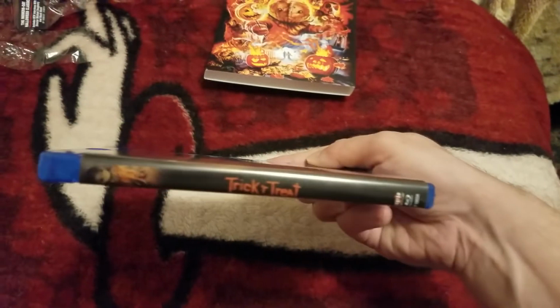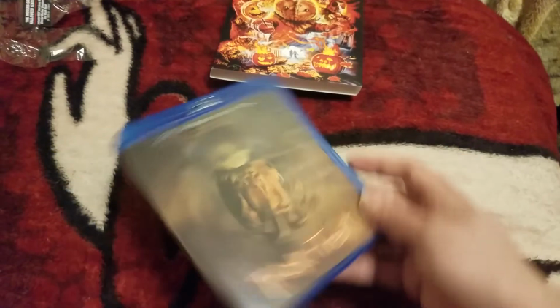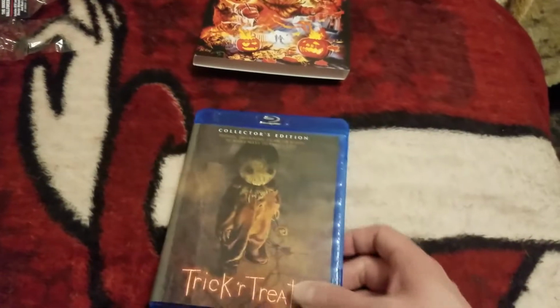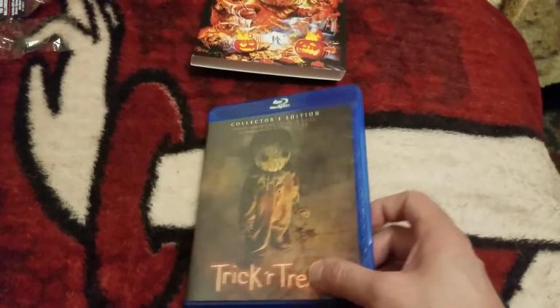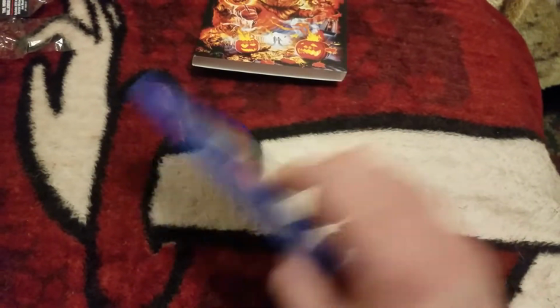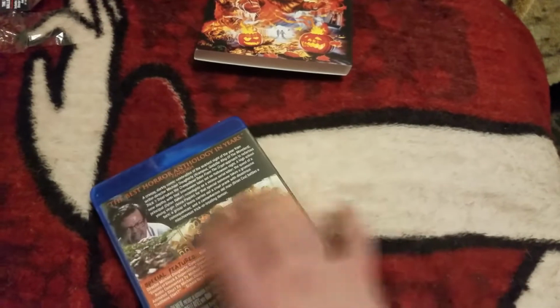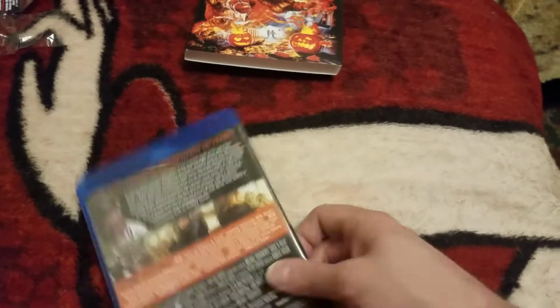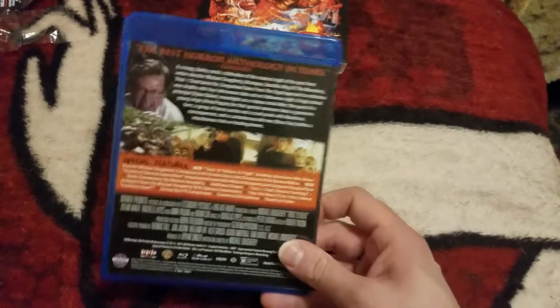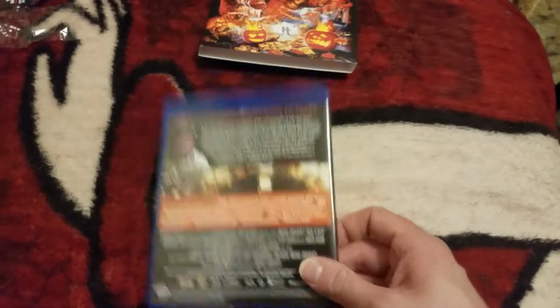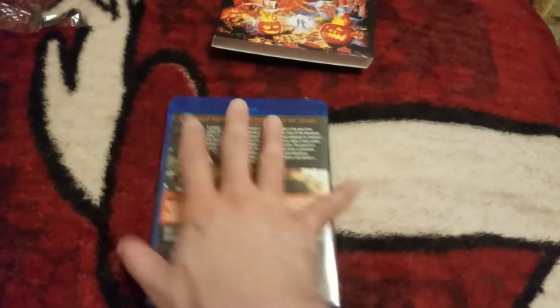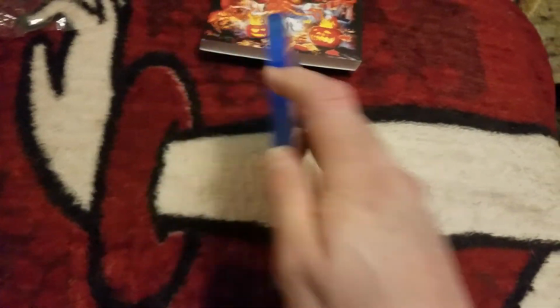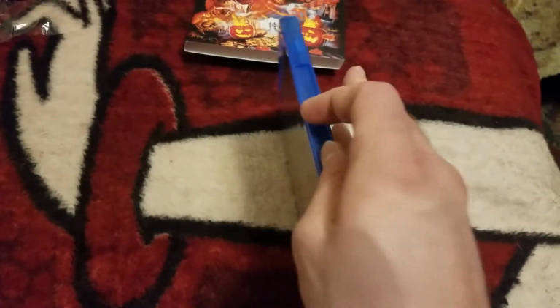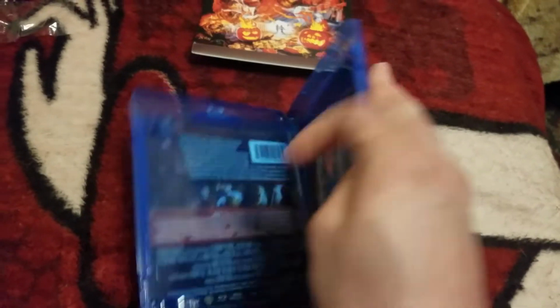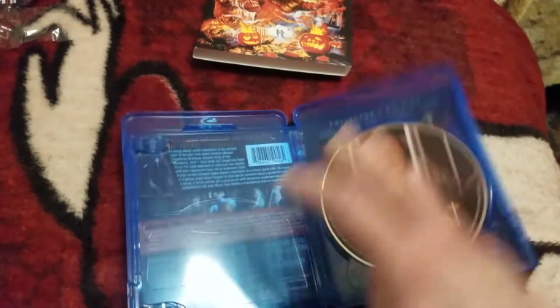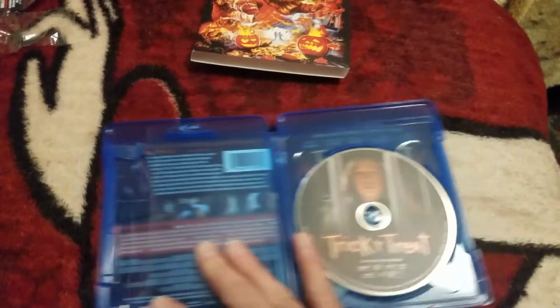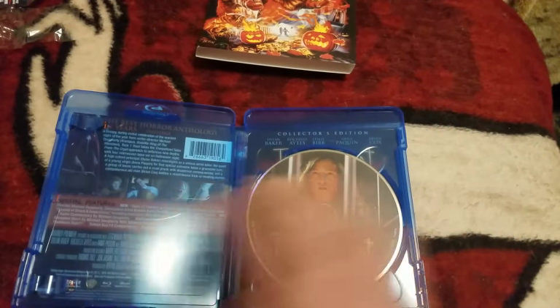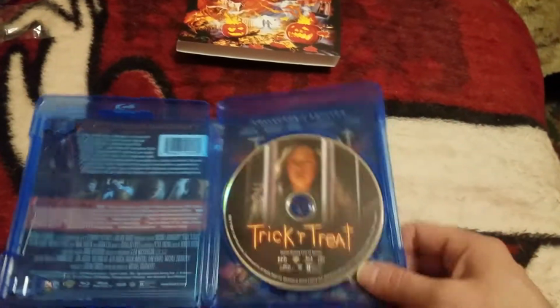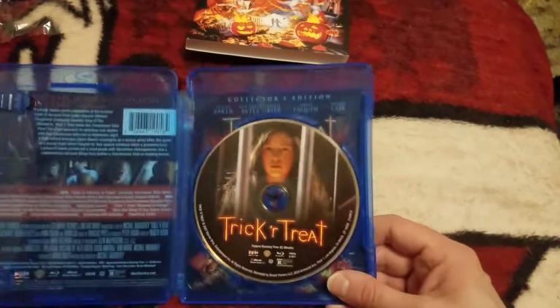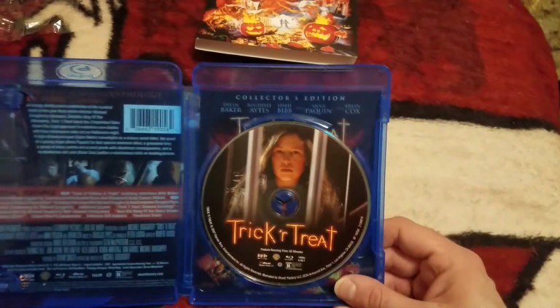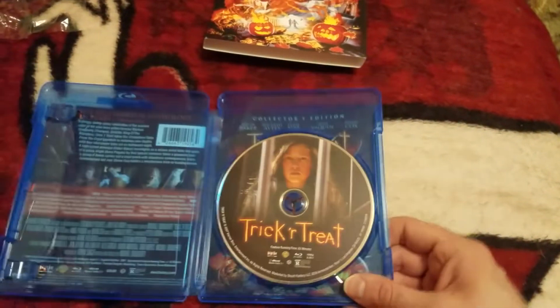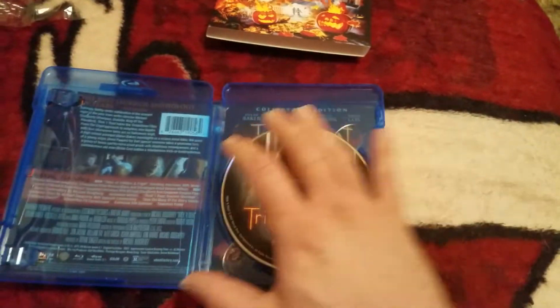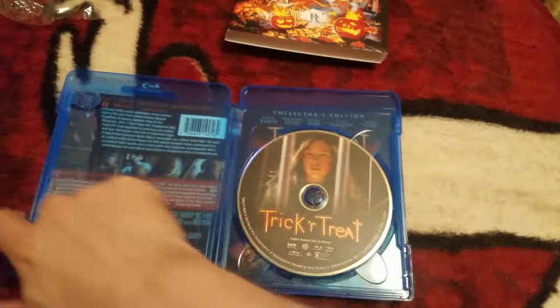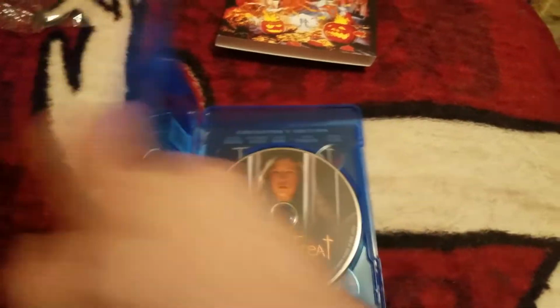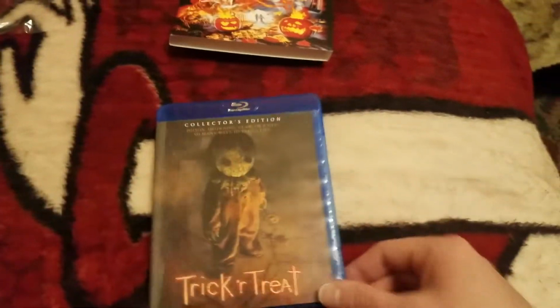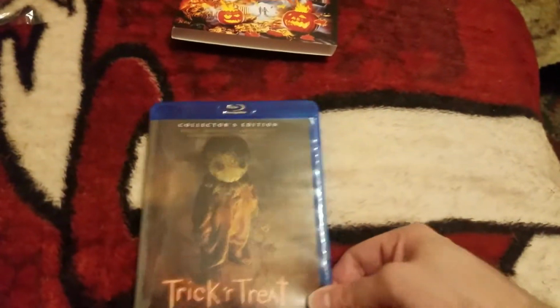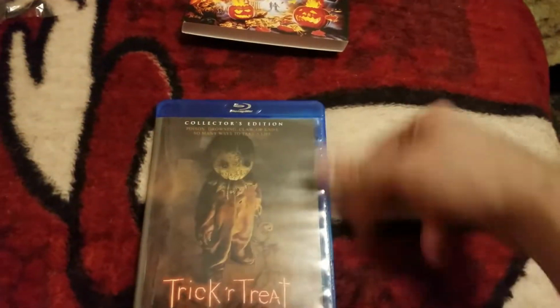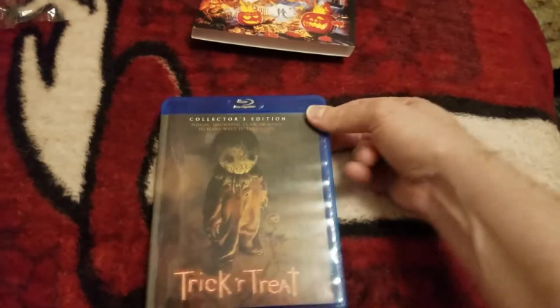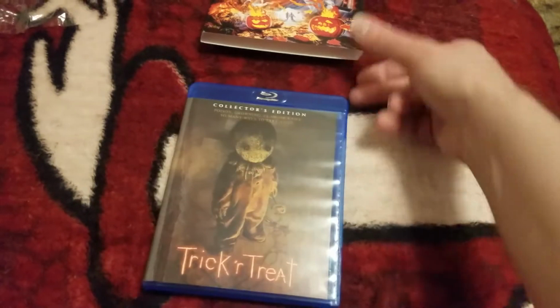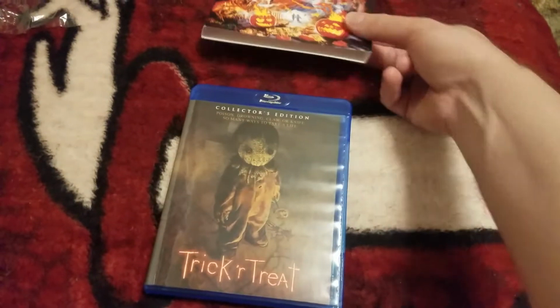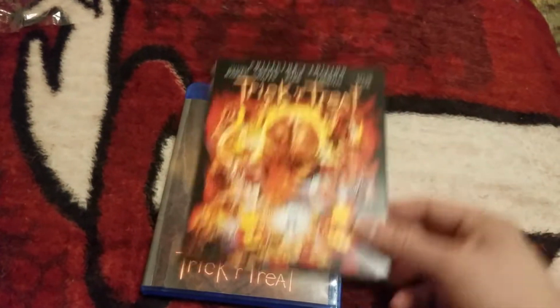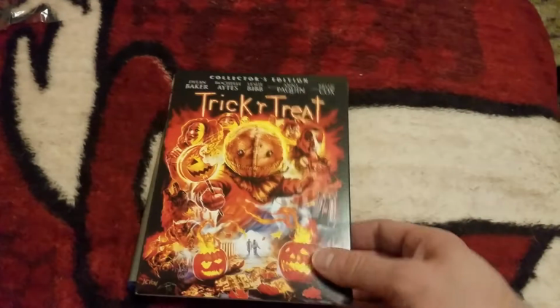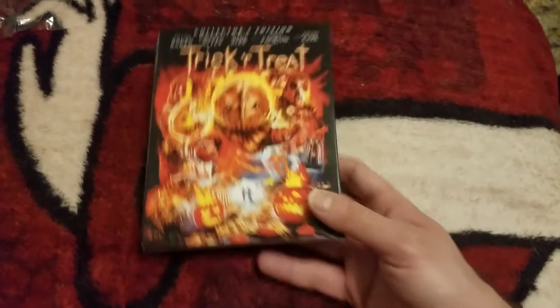This is only the Blu-ray — no DVD comes with it. That's cool for me because I want to switch this out to an orange case, which I'm gonna try to get for this.